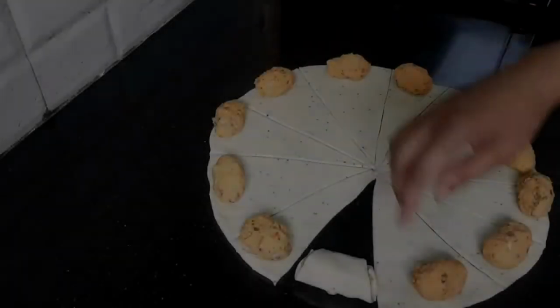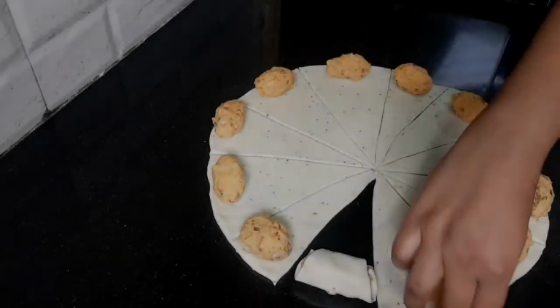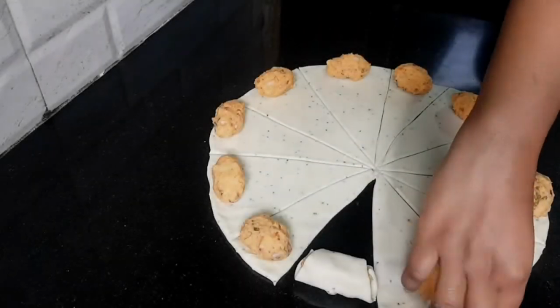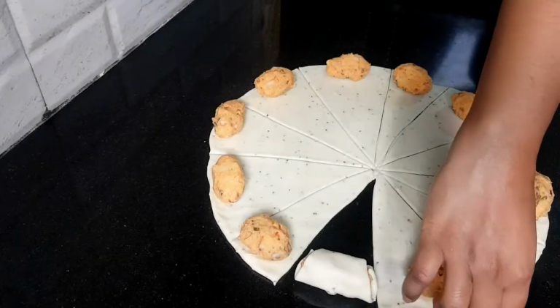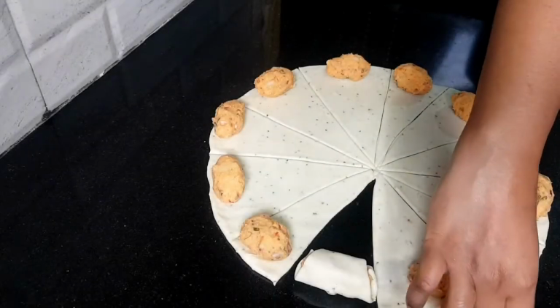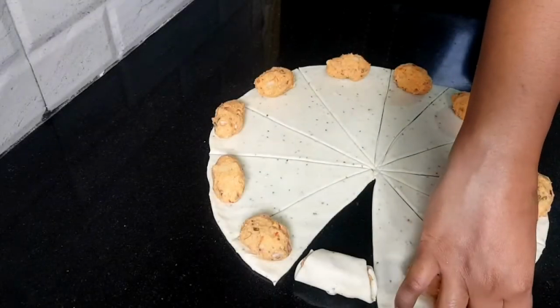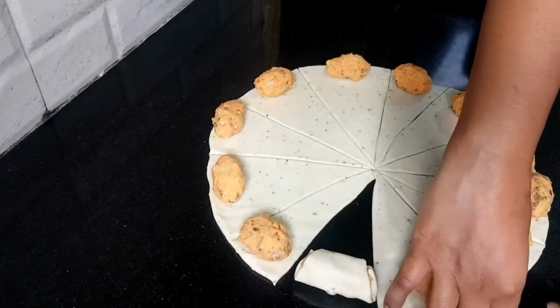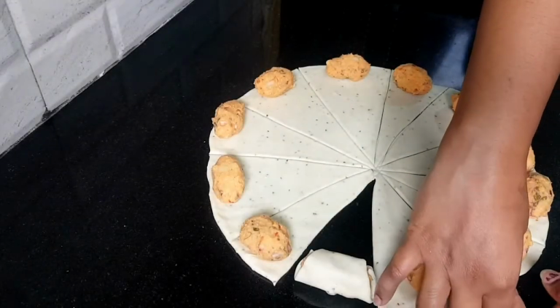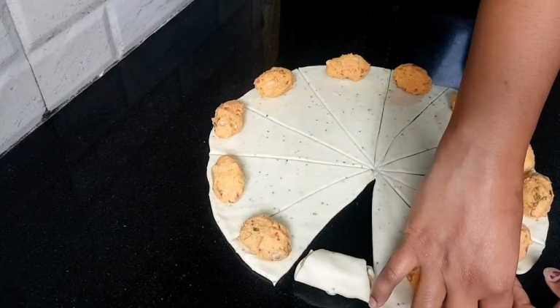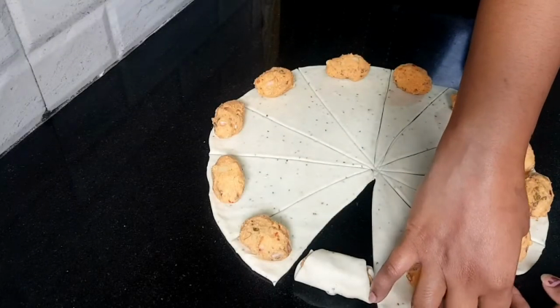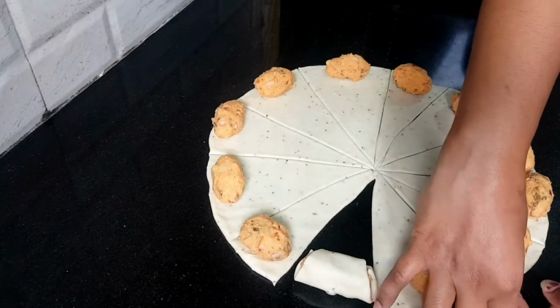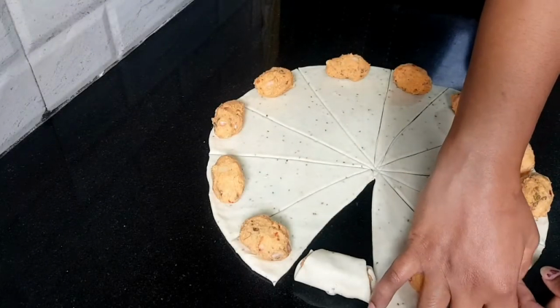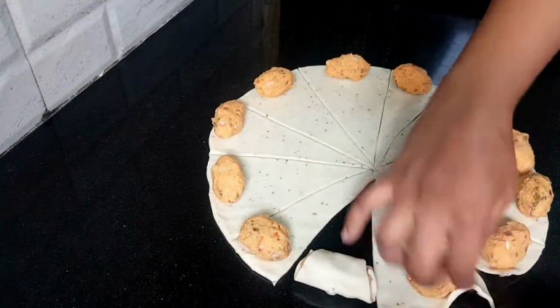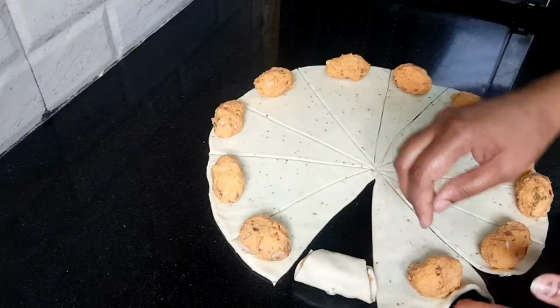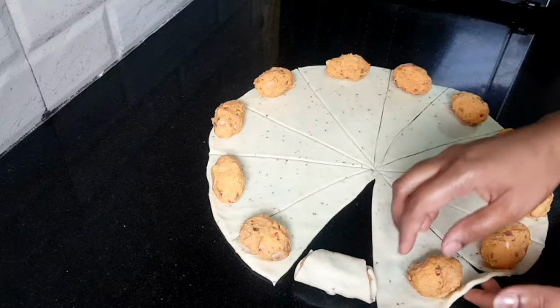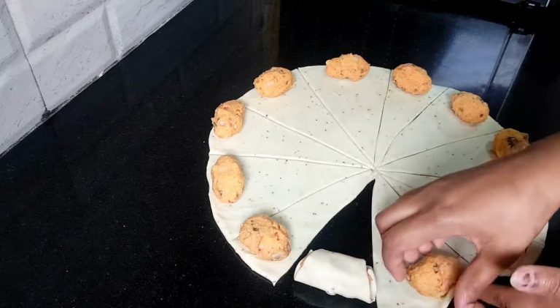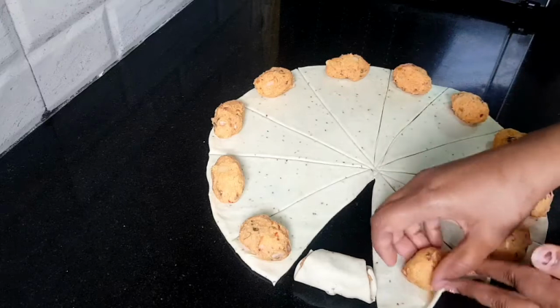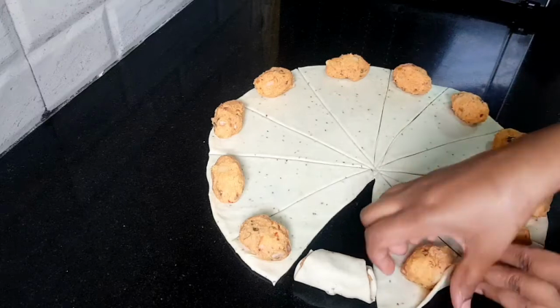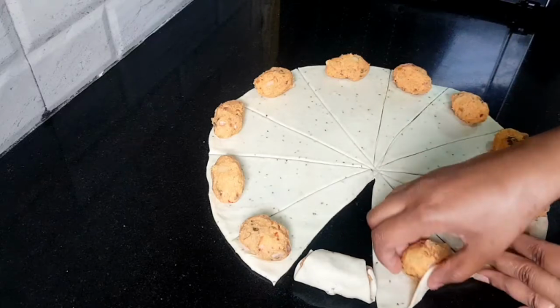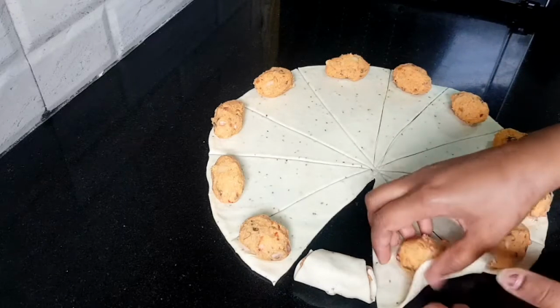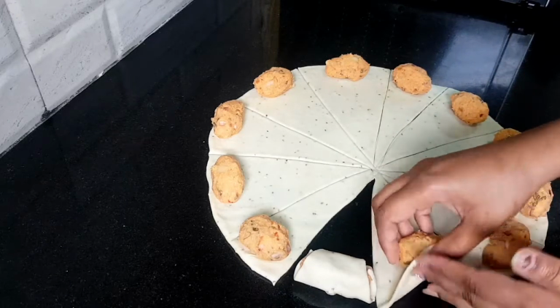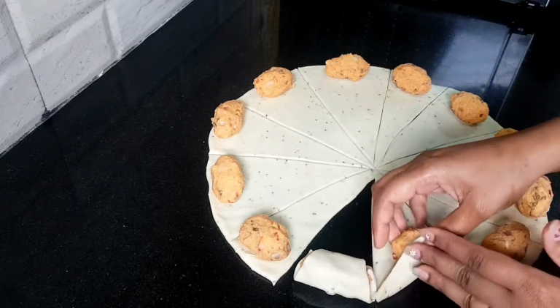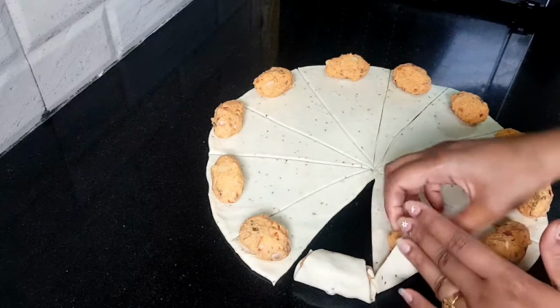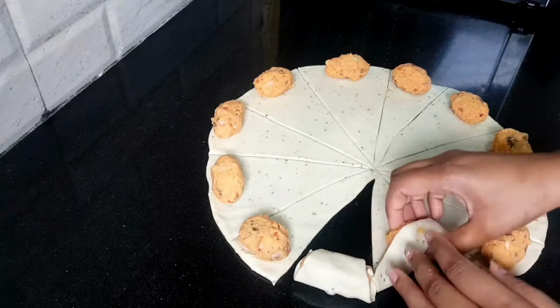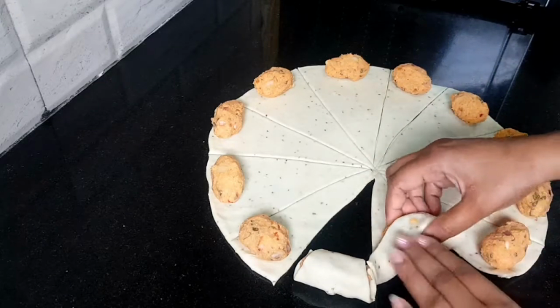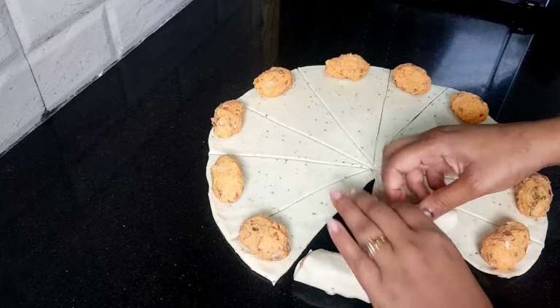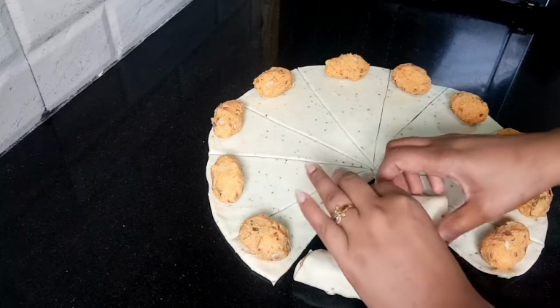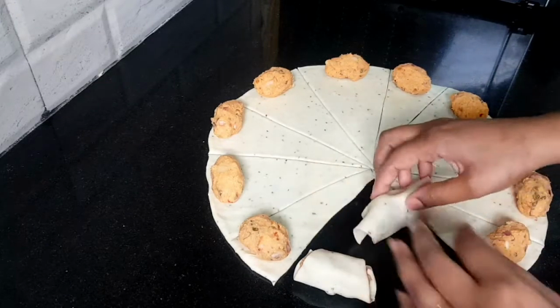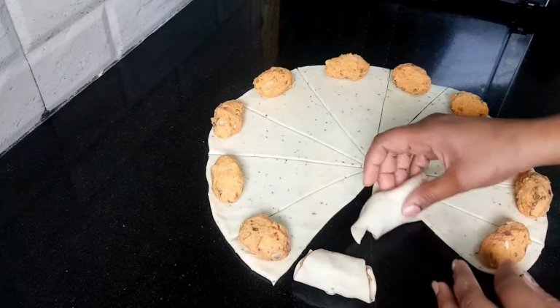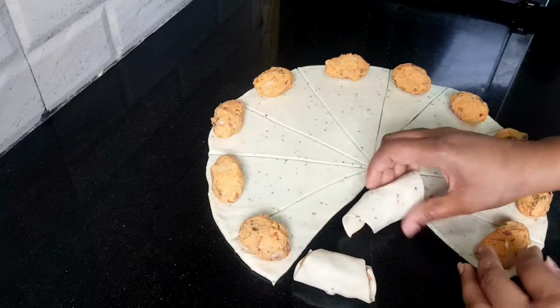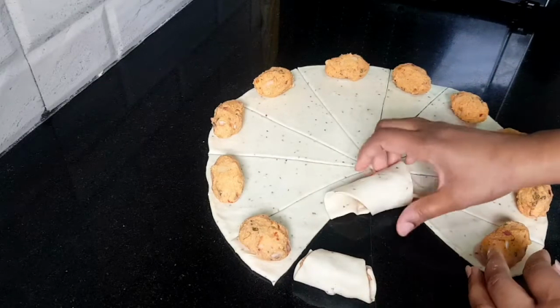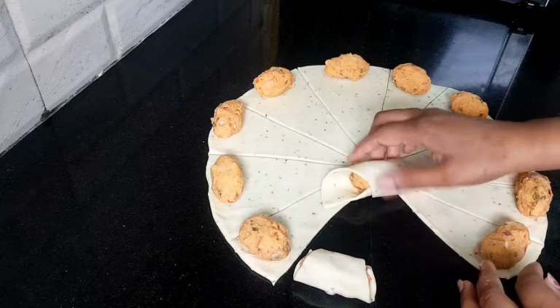Hello everyone, welcome back to my channel. I am going to make a samosa roll, a snack.